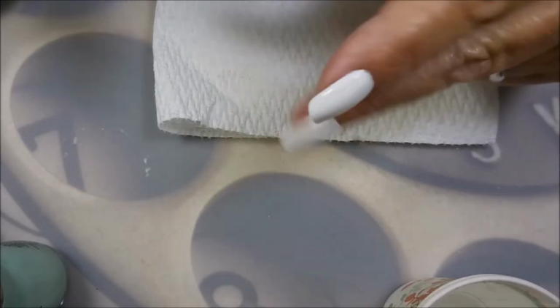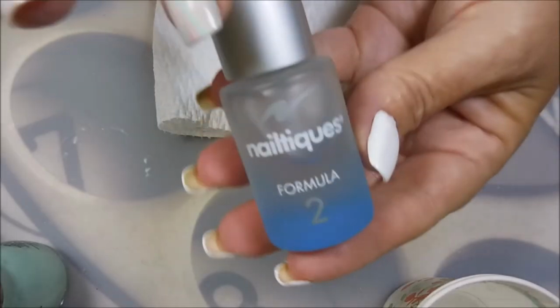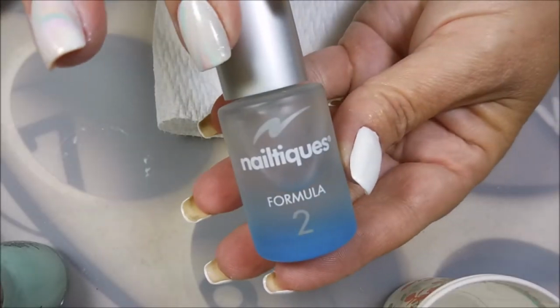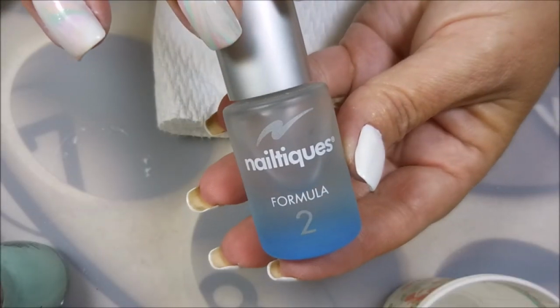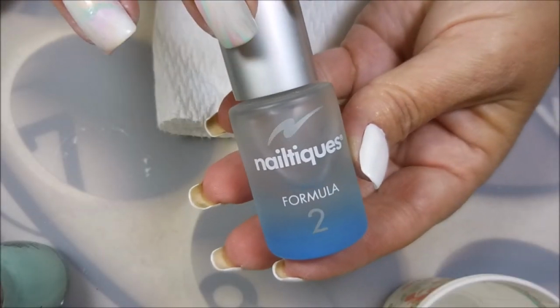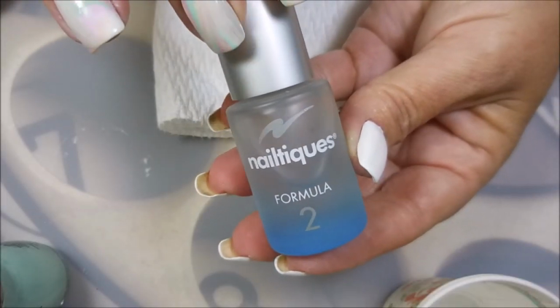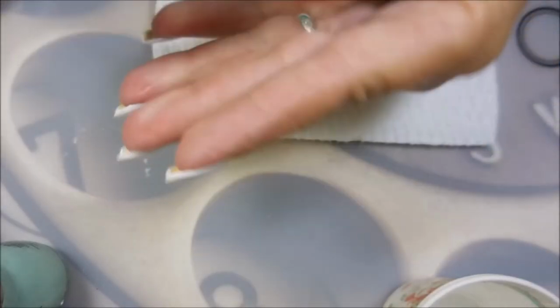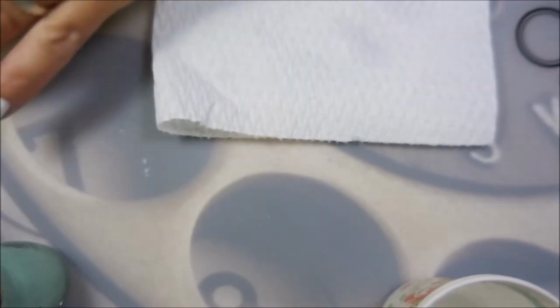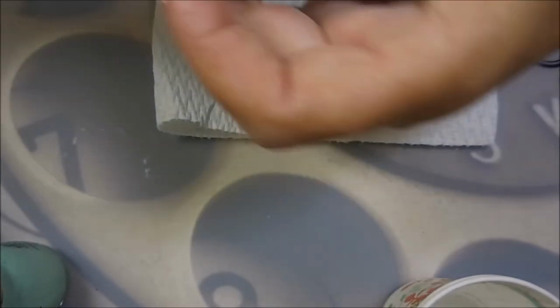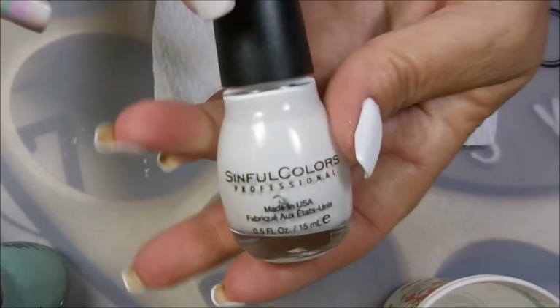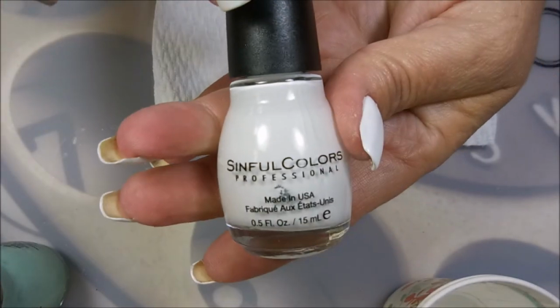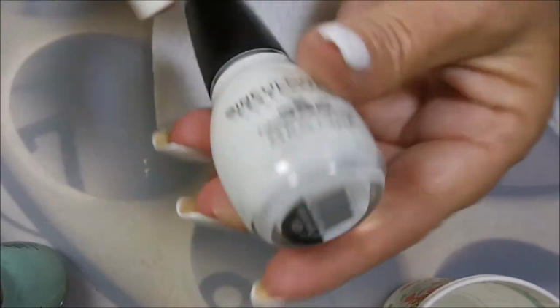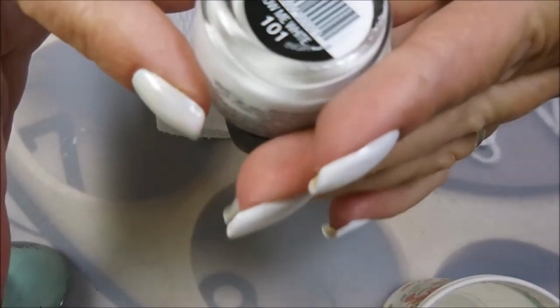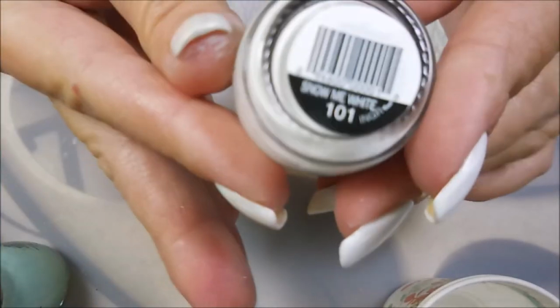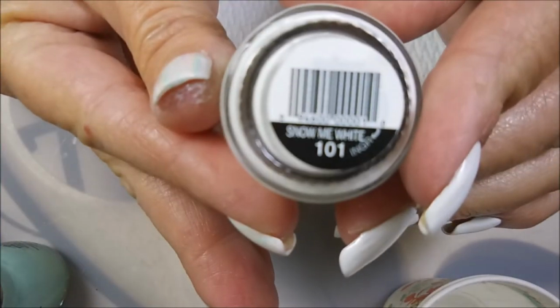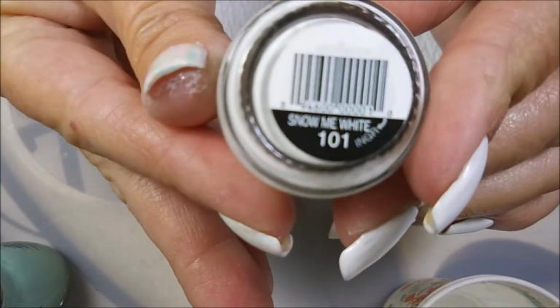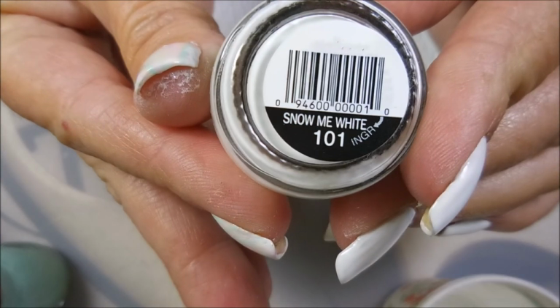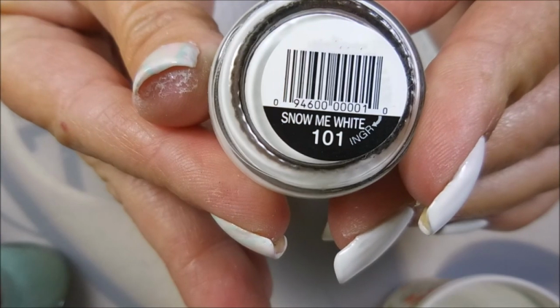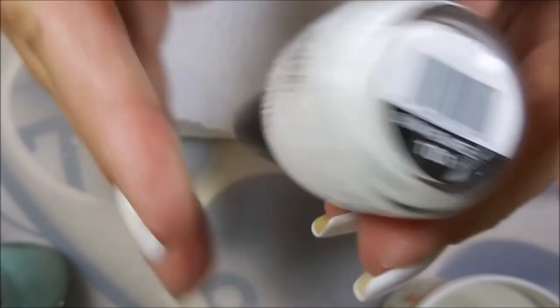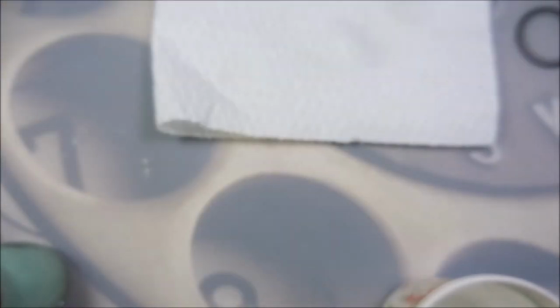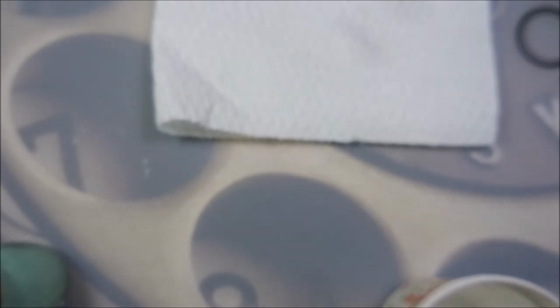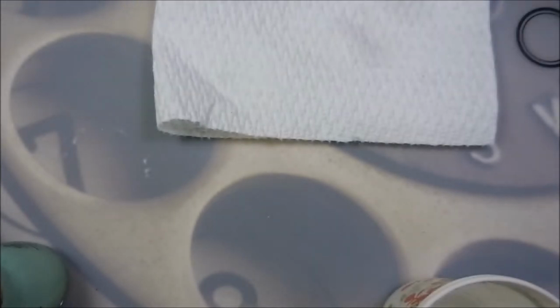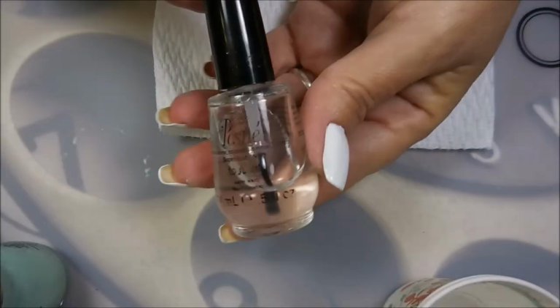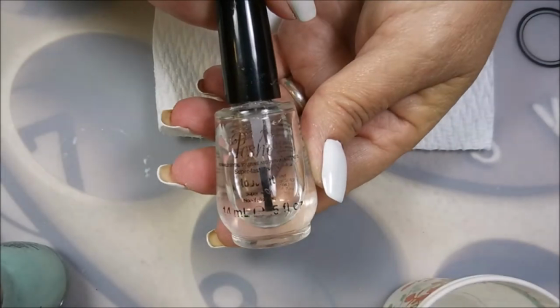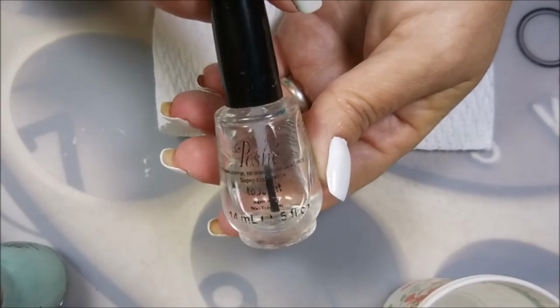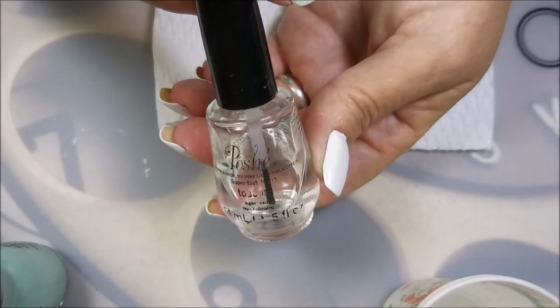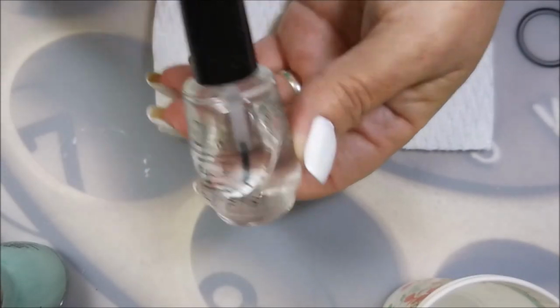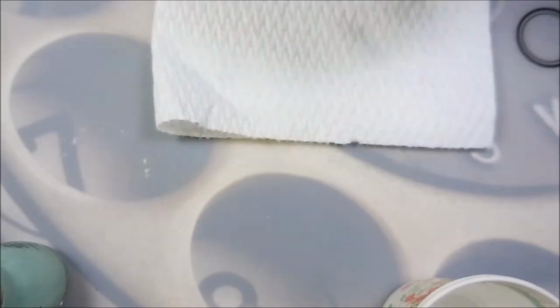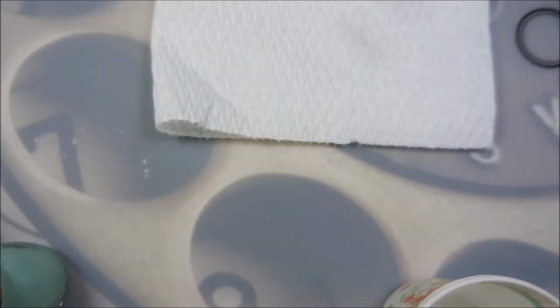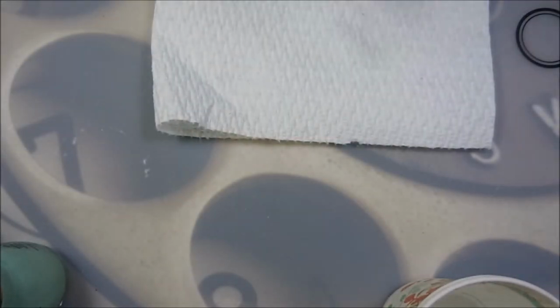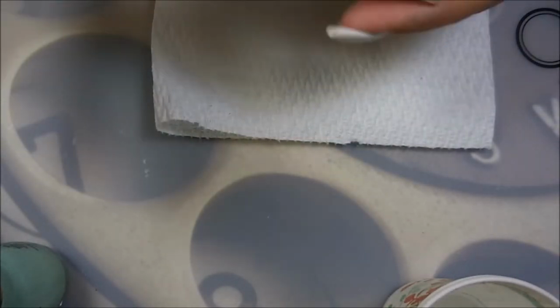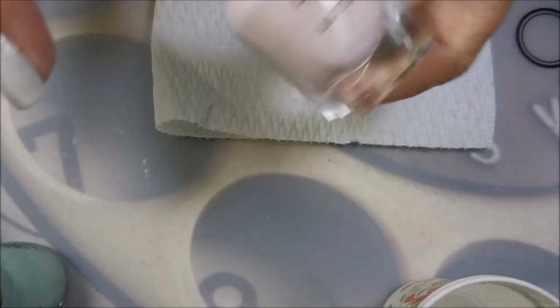I have started off with my Neltex Formula 2 and one streaky kind of coat of Snow Me White by Simple Colors, and topped it off with Posh Top Coat.